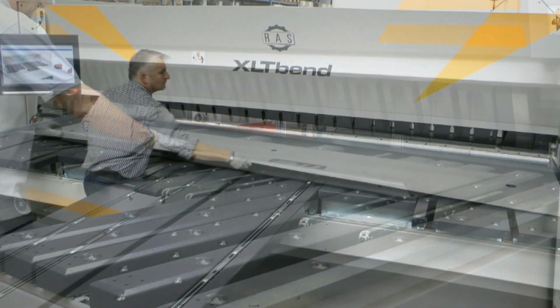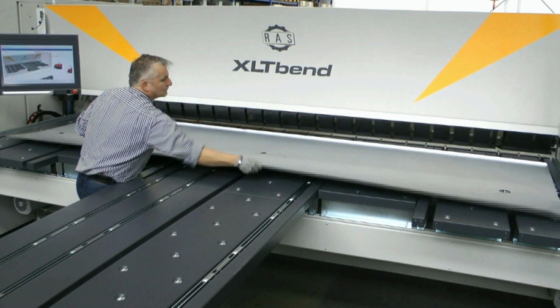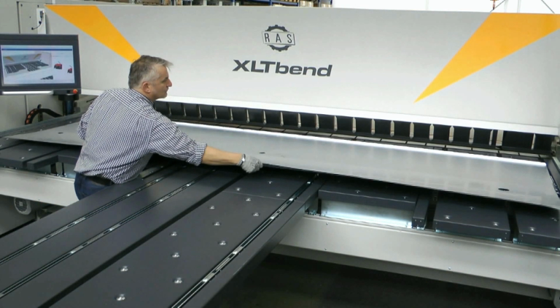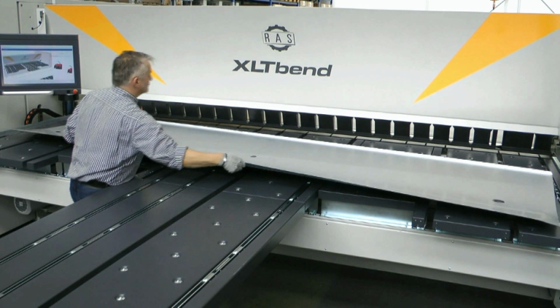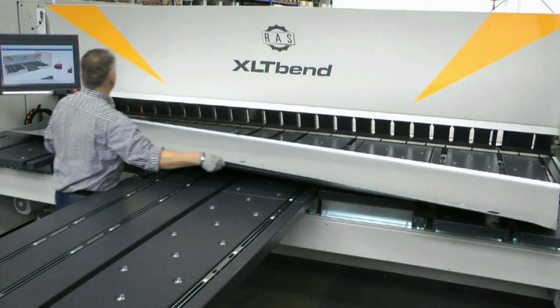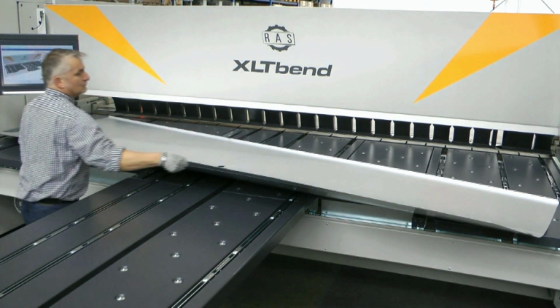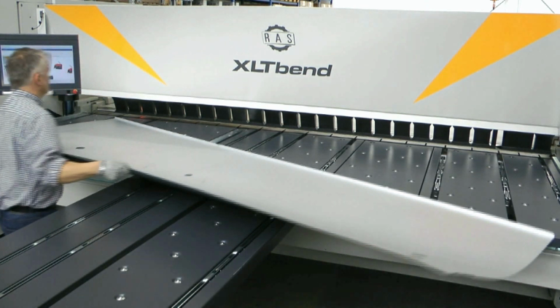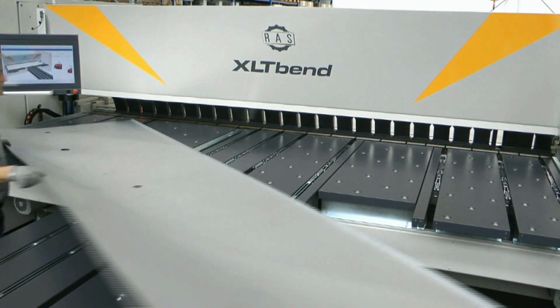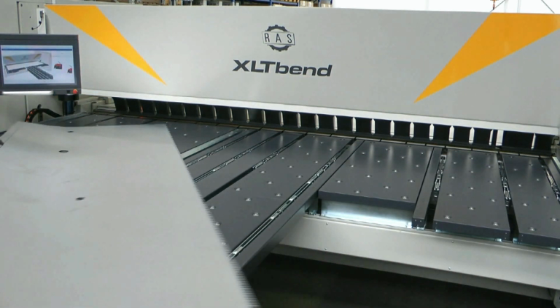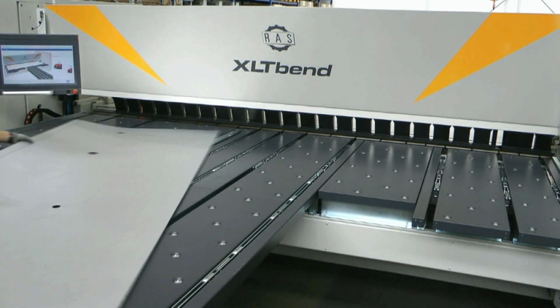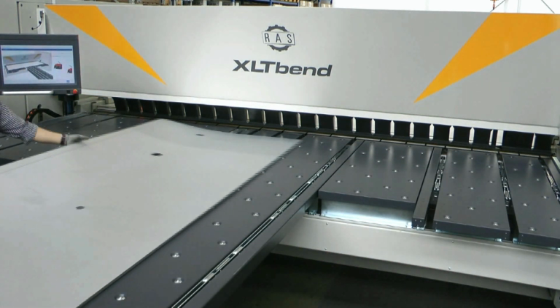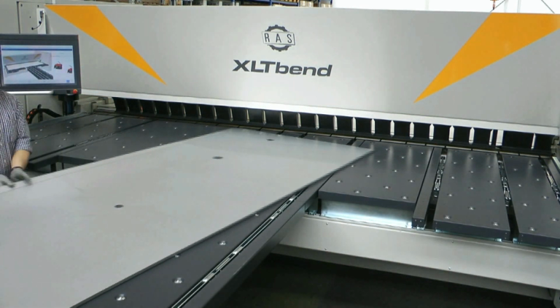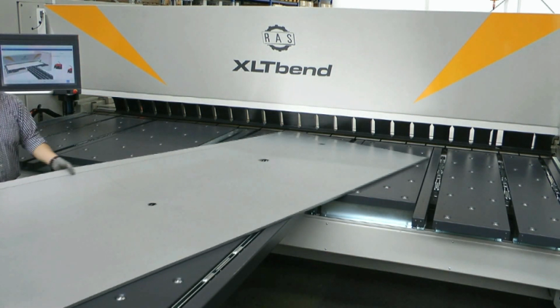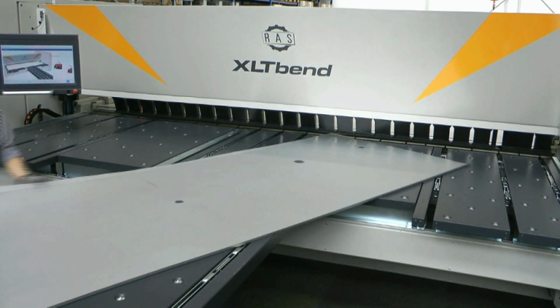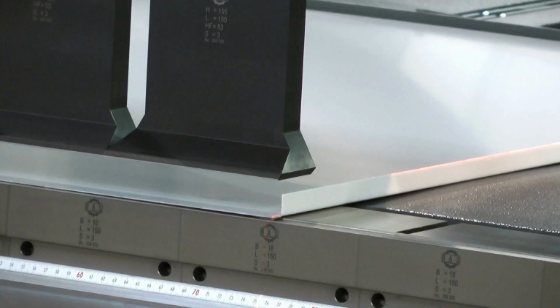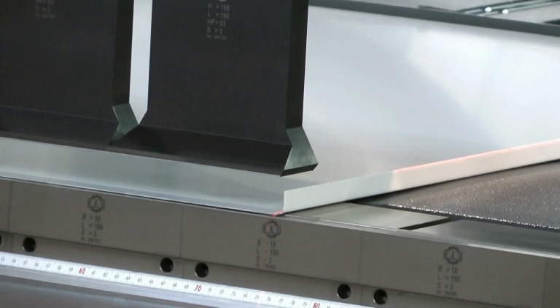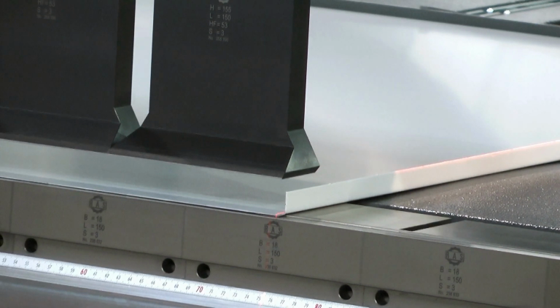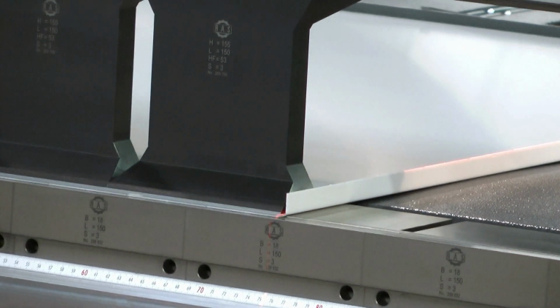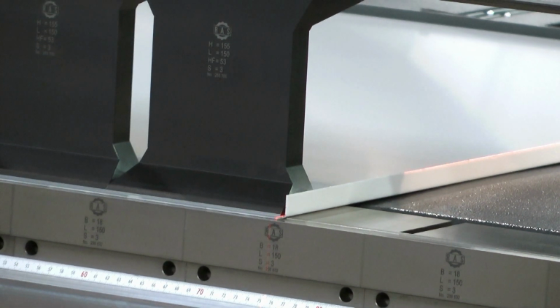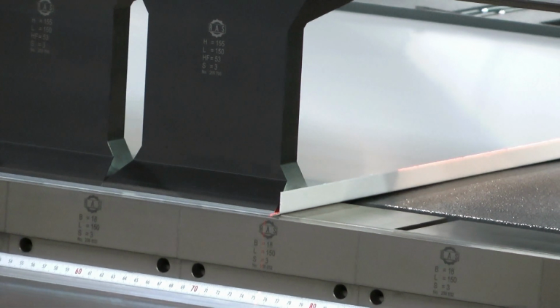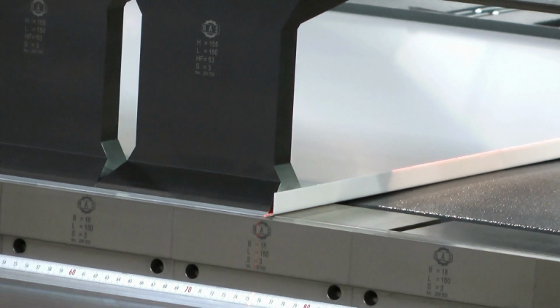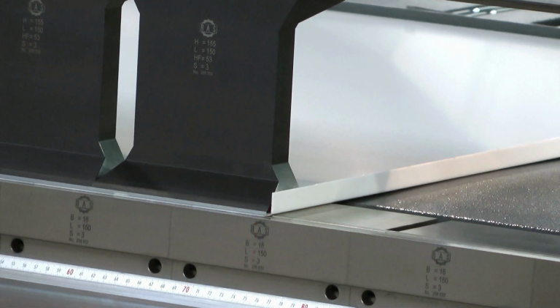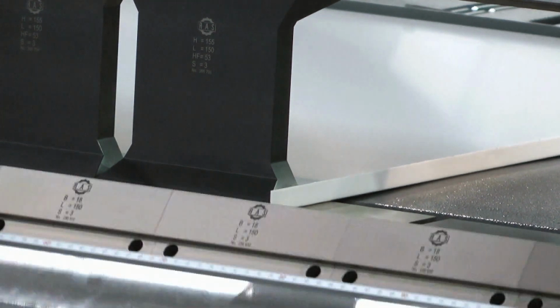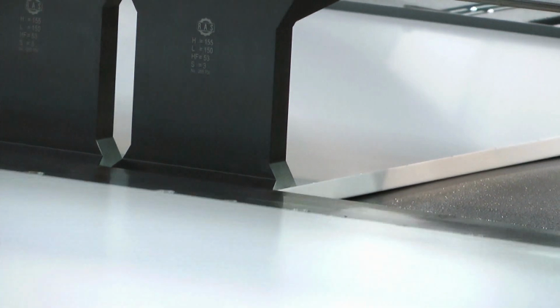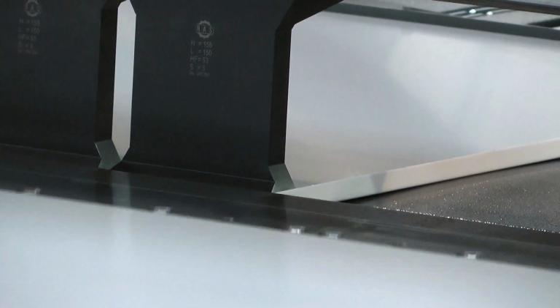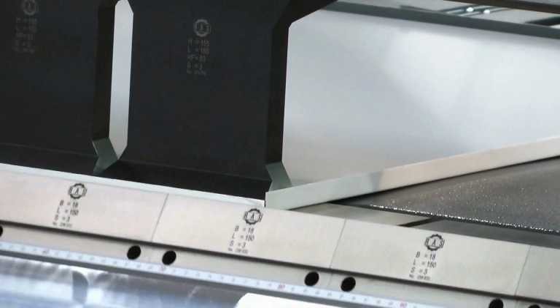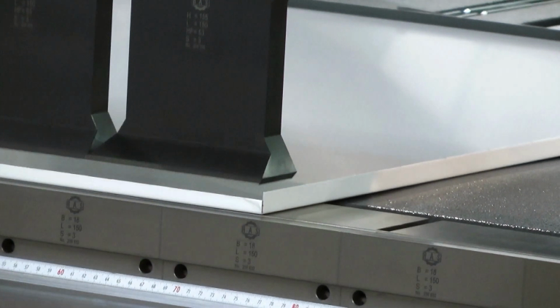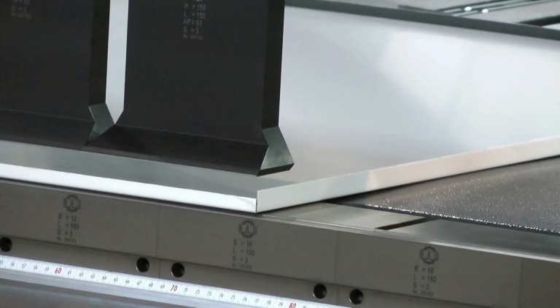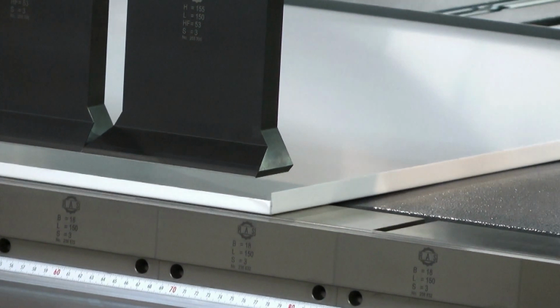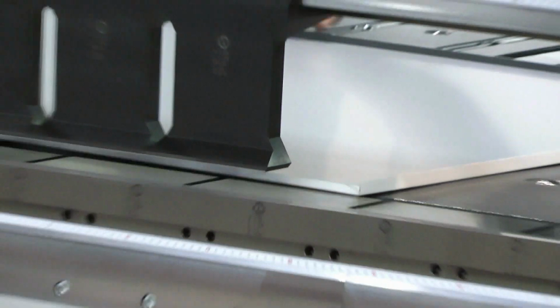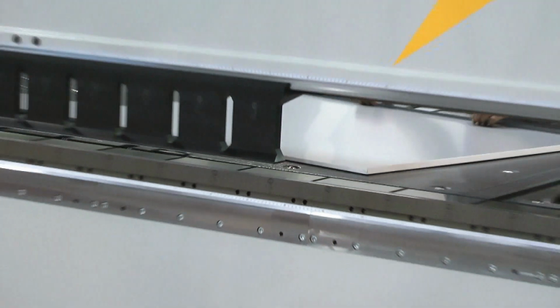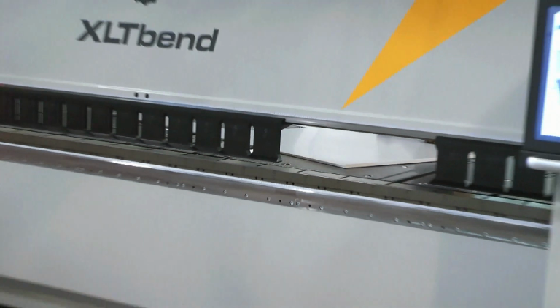The same is true with large-scale bending components that are very thin and susceptible to kinks. Here again, bi-directional folding offers exceptional results, reduced personnel, and part costs through simplified handling, and a shortened learning curve.